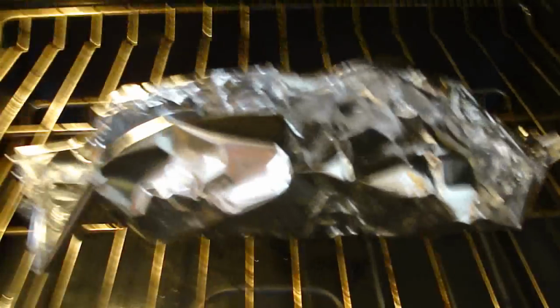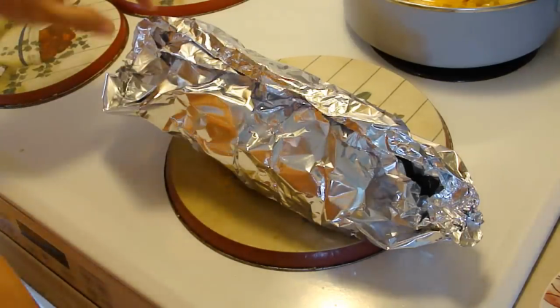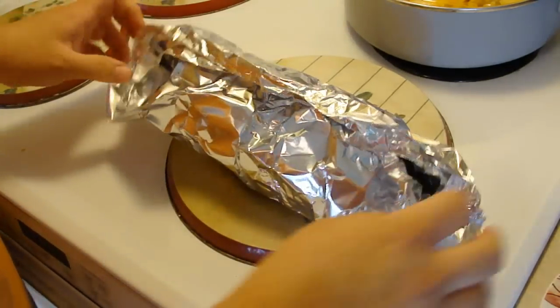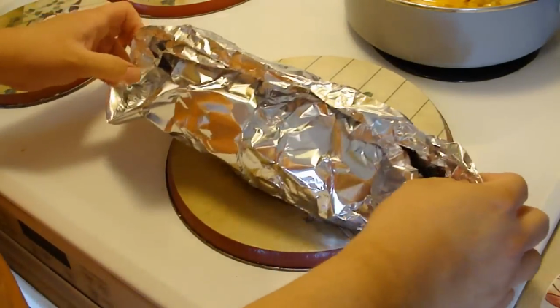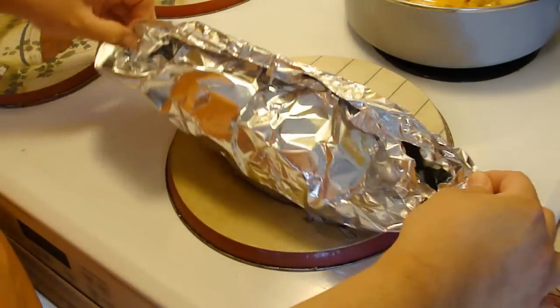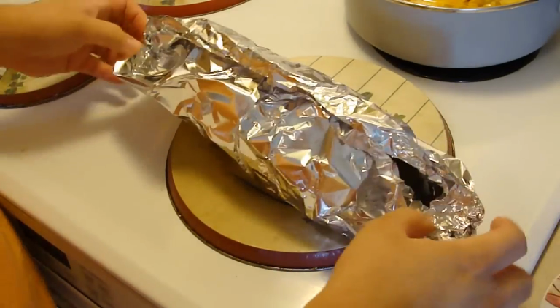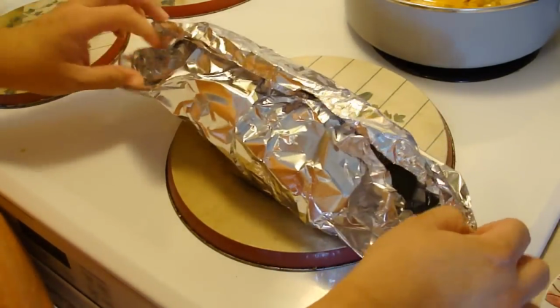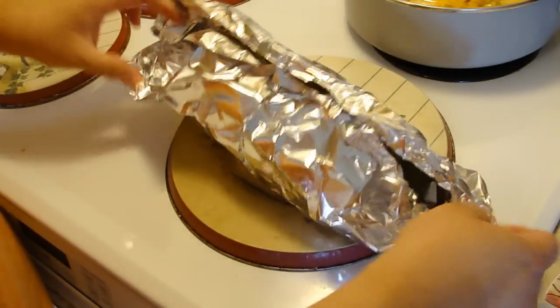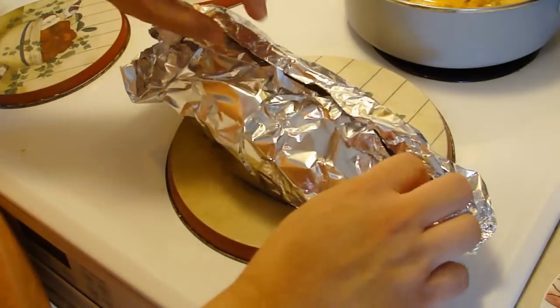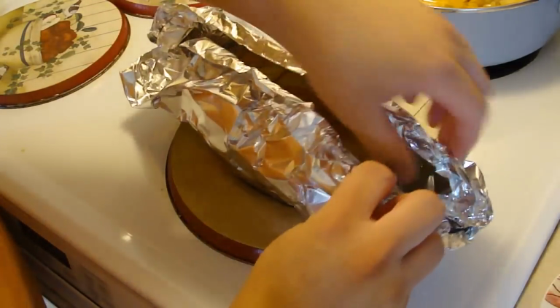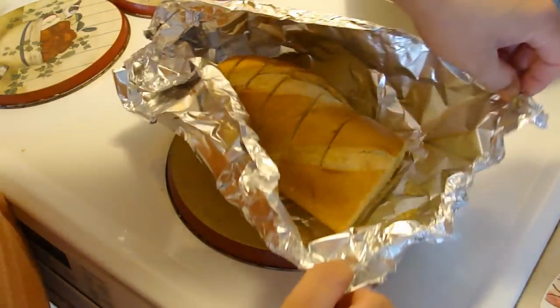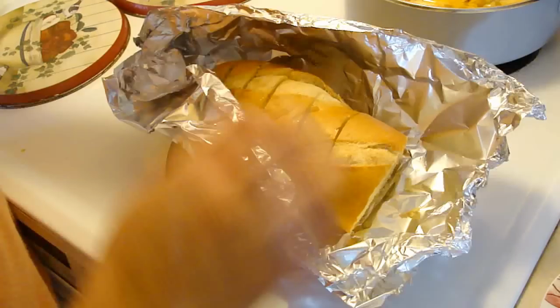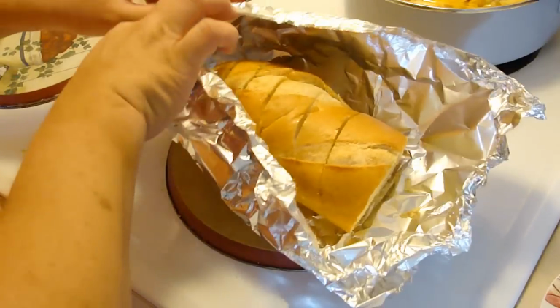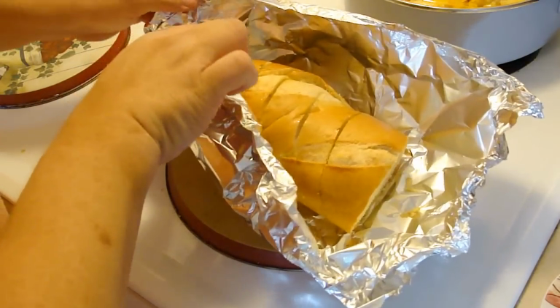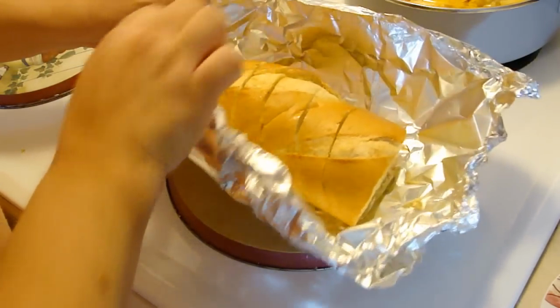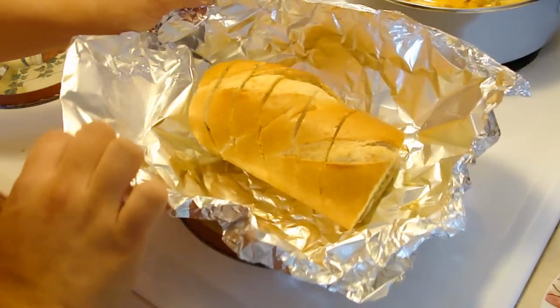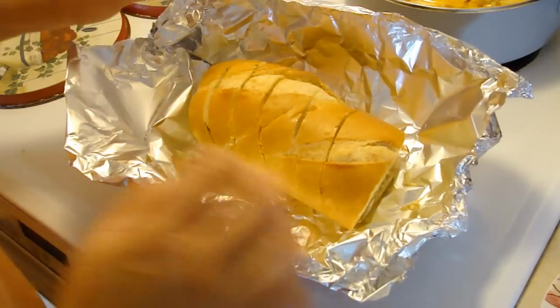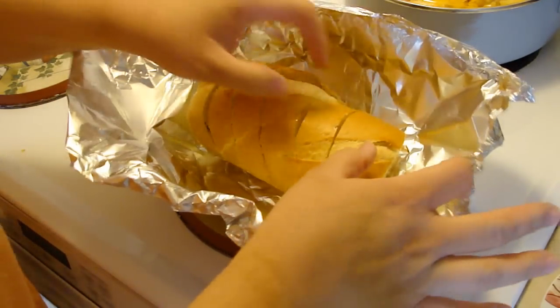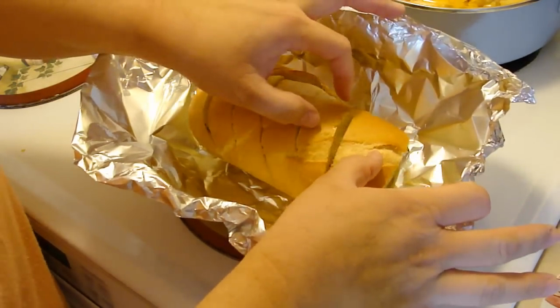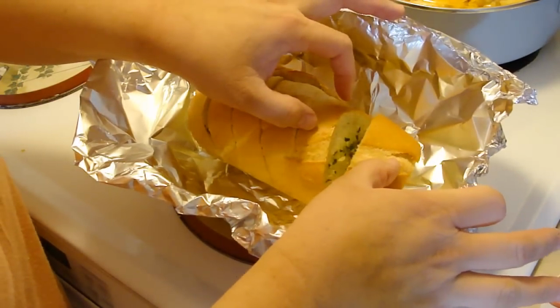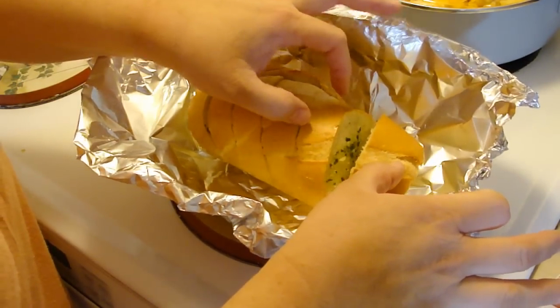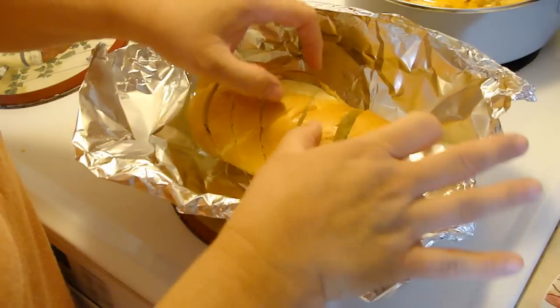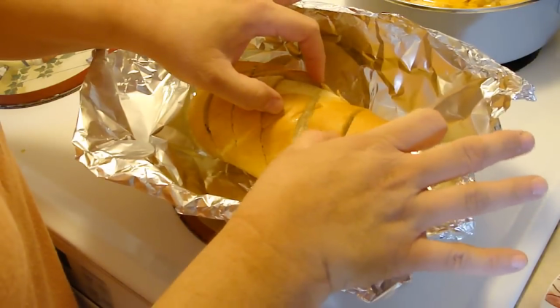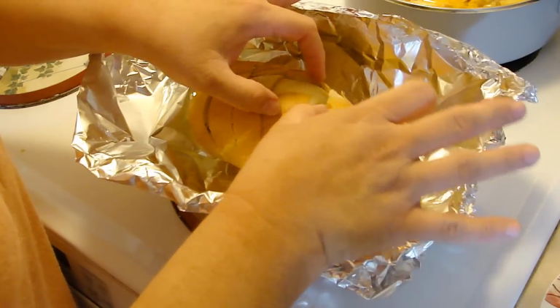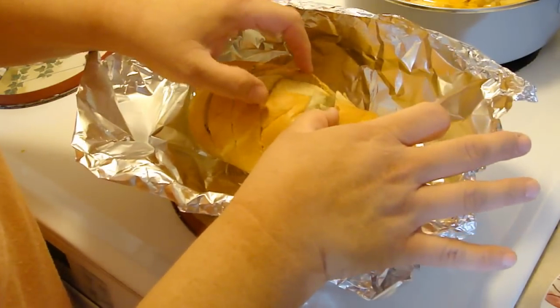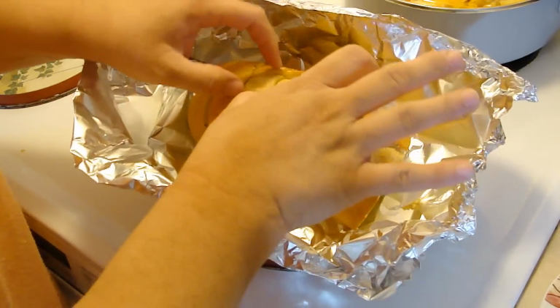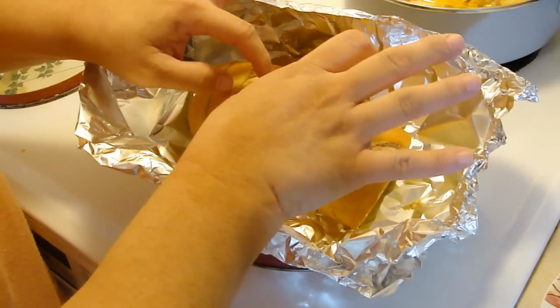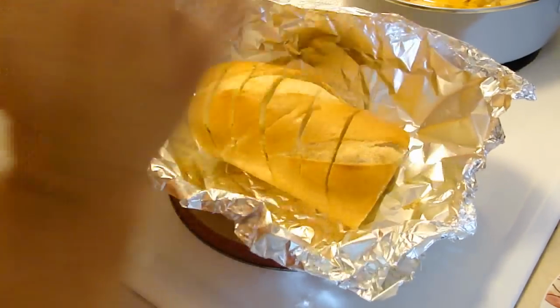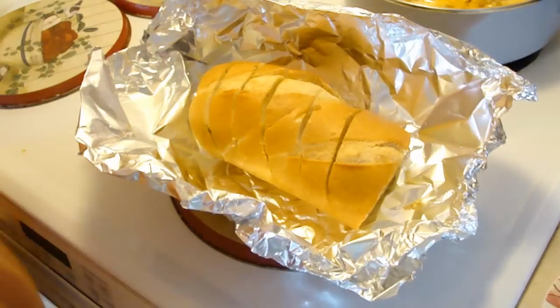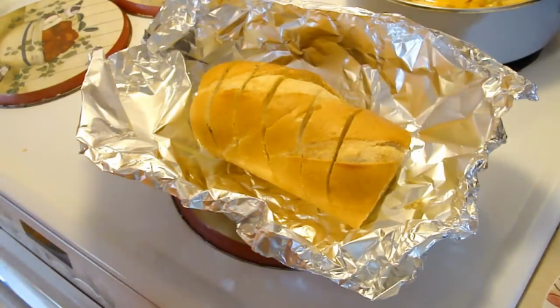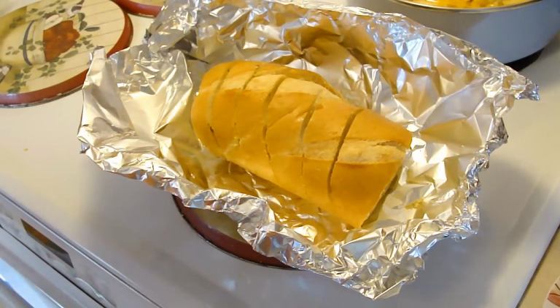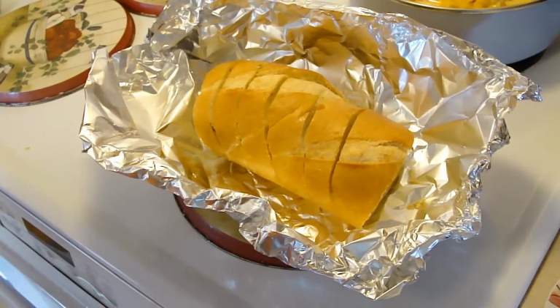Okay, it's been 15 minutes, so I'm going to open it up and then toss it back in there for another five. That looks nice. Oh yeah! We'll be back in five.